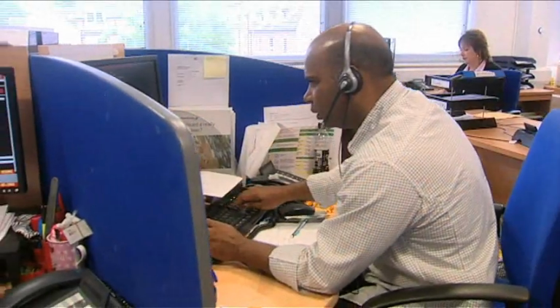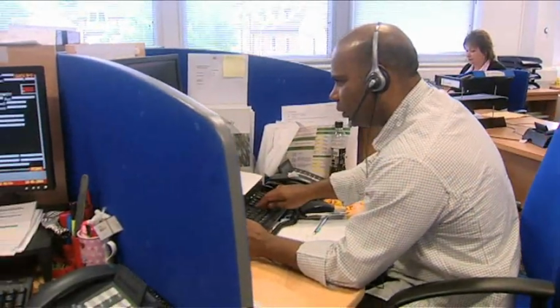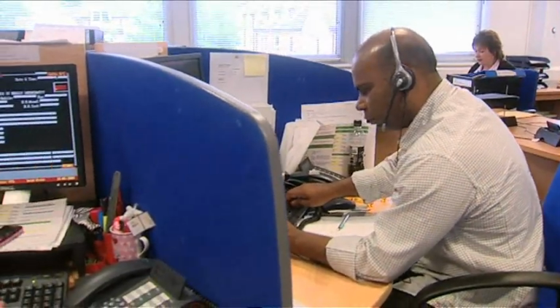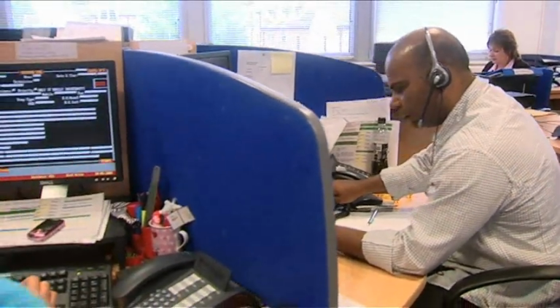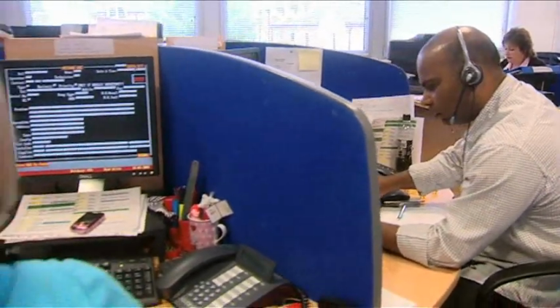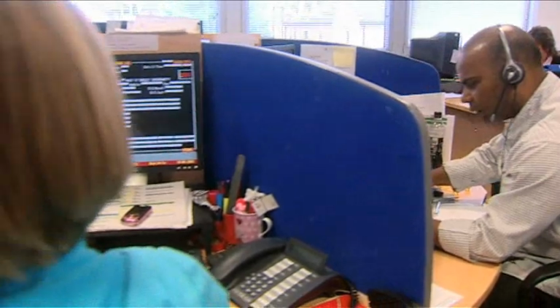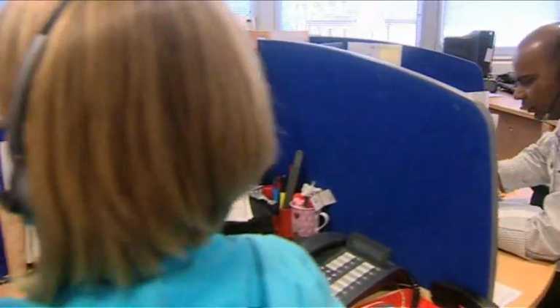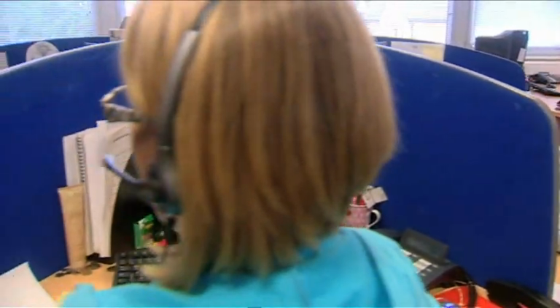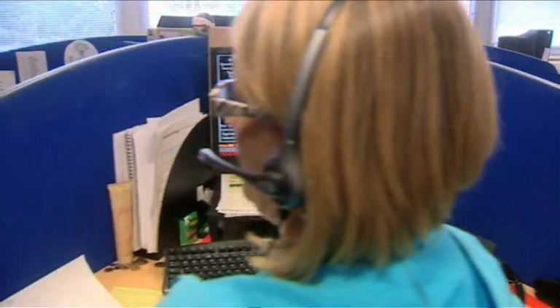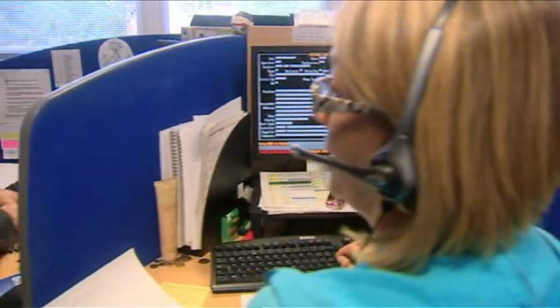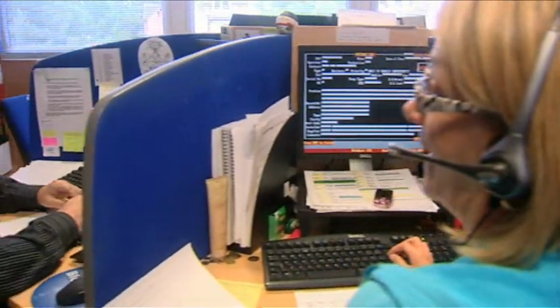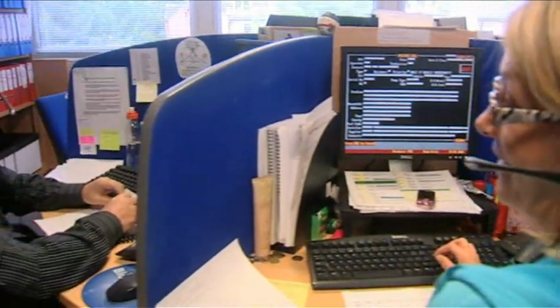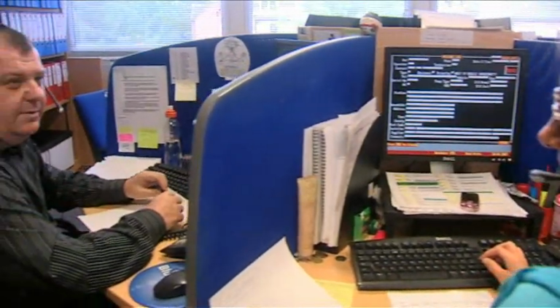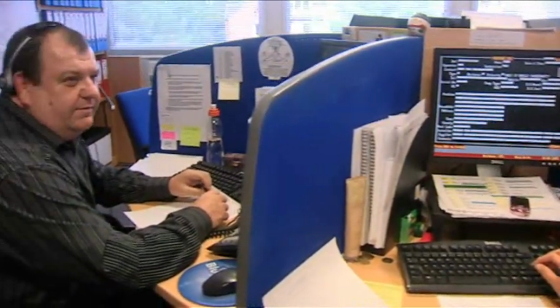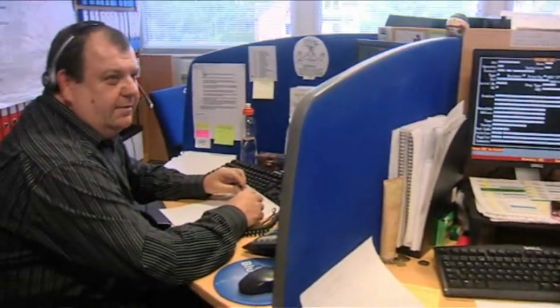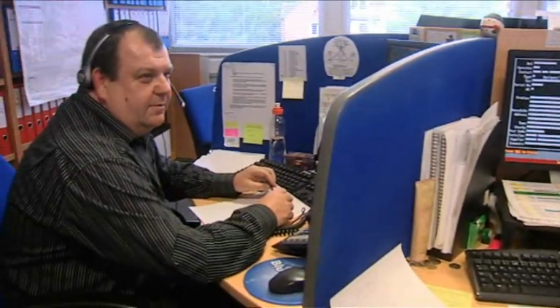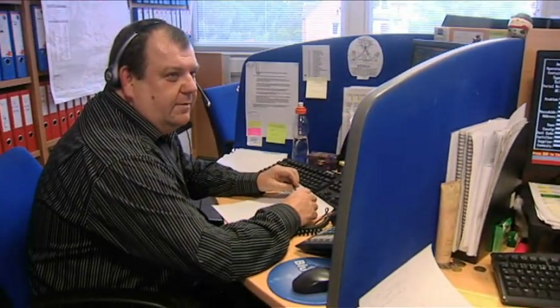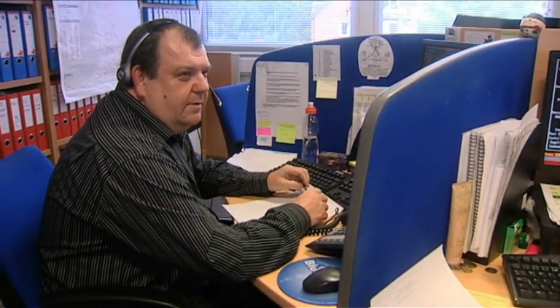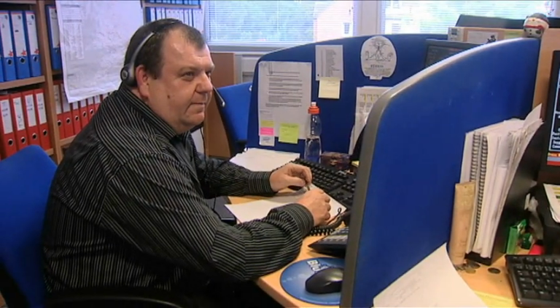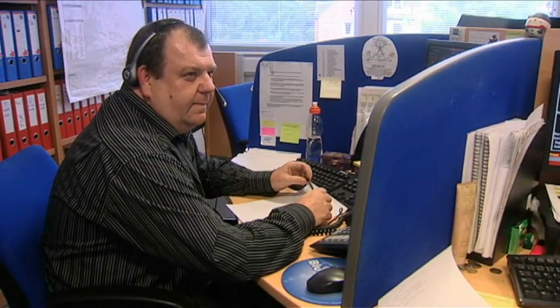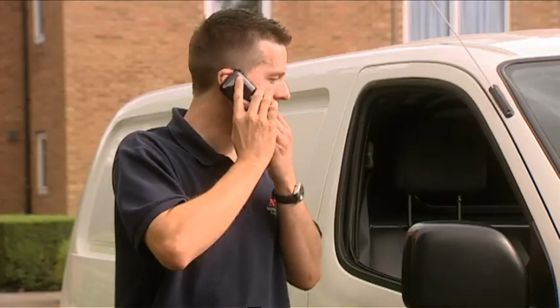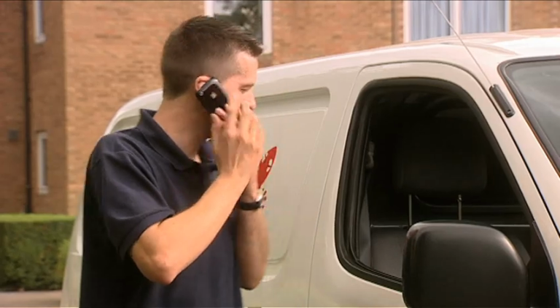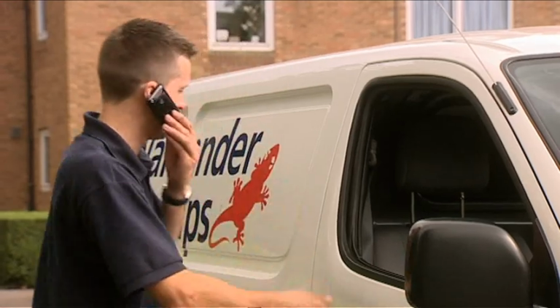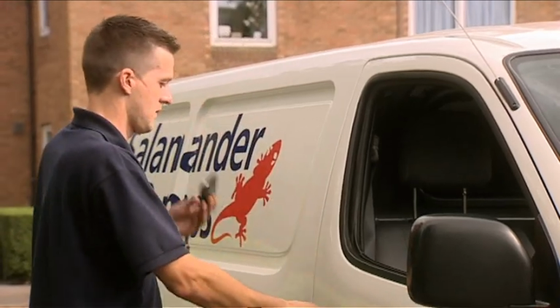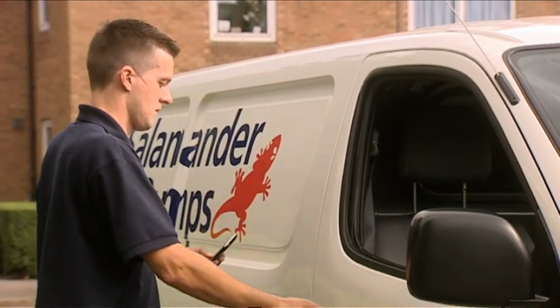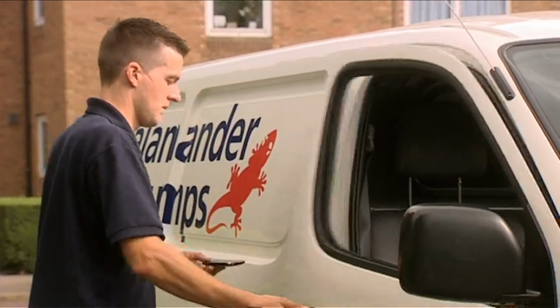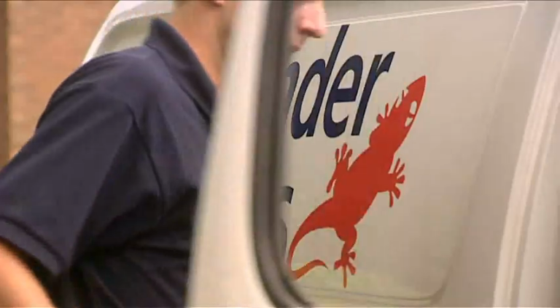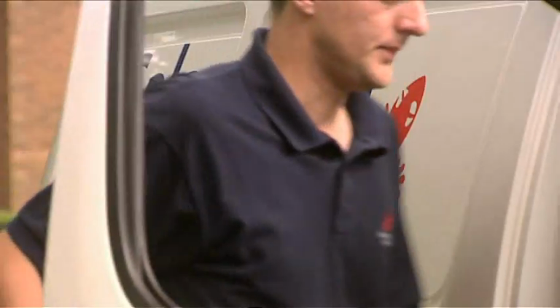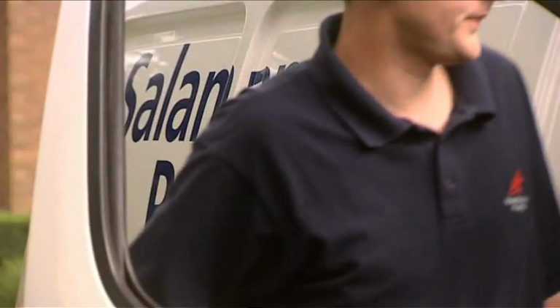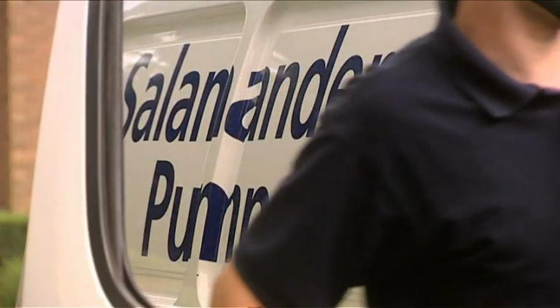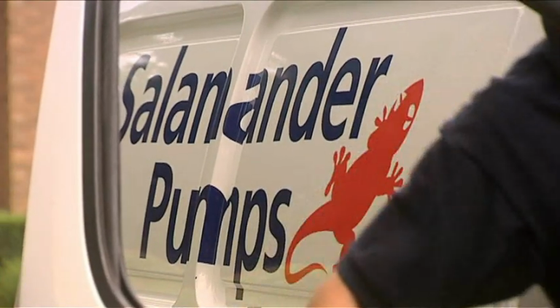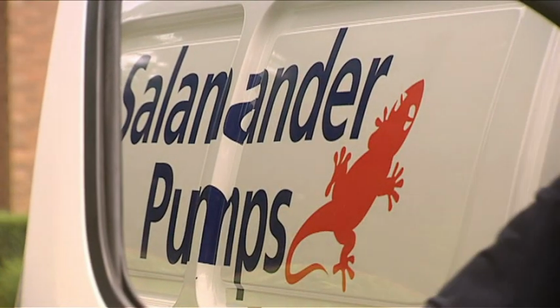For even greater peace of mind, Salamander operates a UK-based call centre and advice line together with a nationwide technical support network of friendly, knowledgeable engineers.